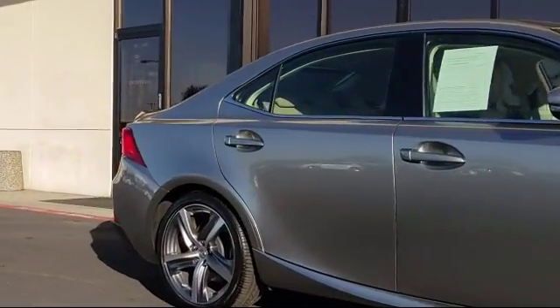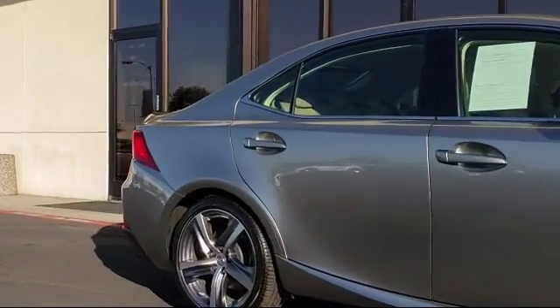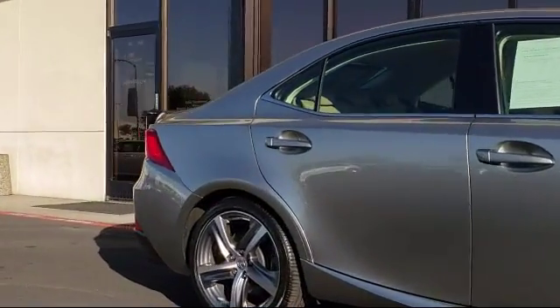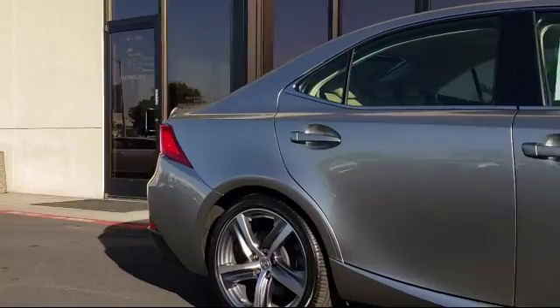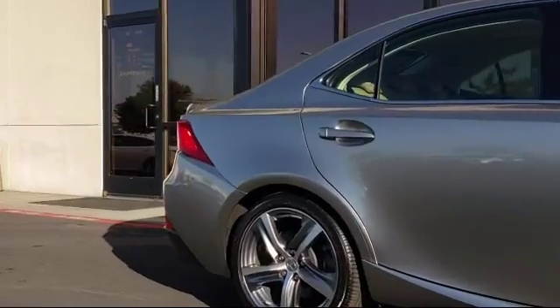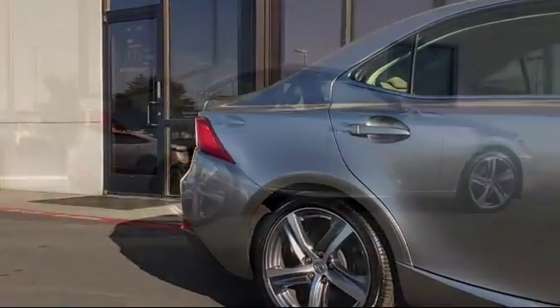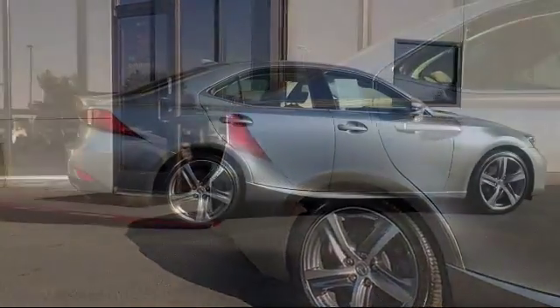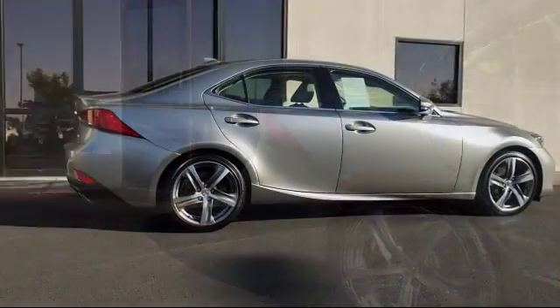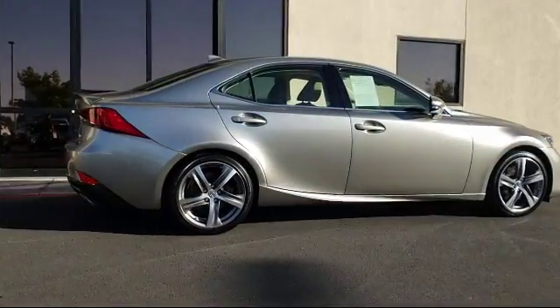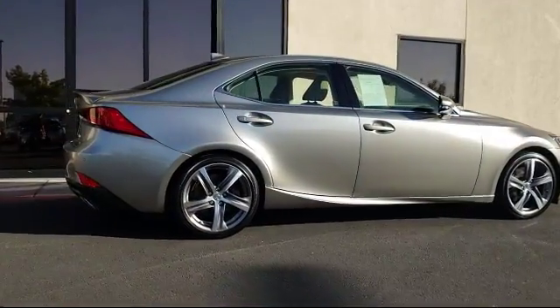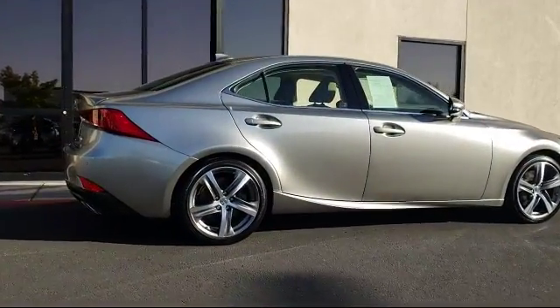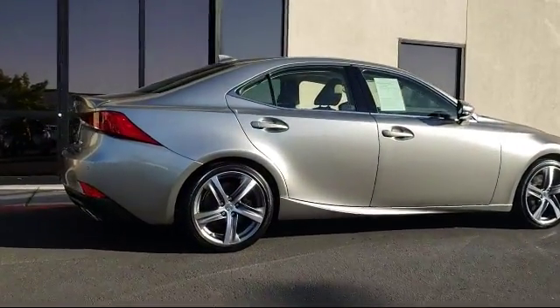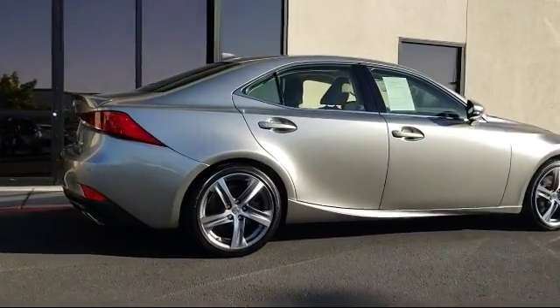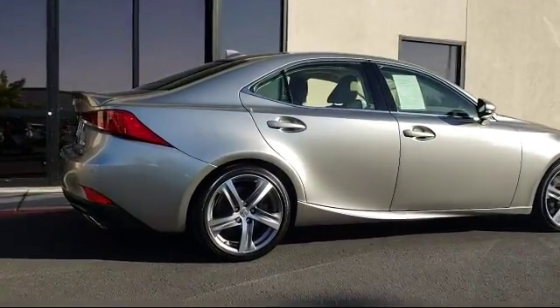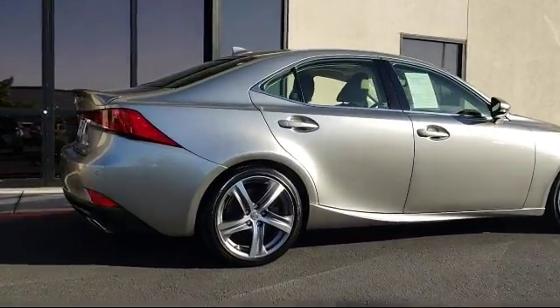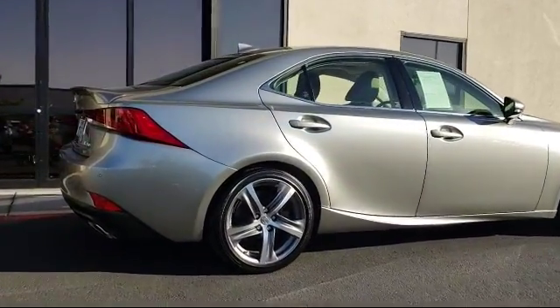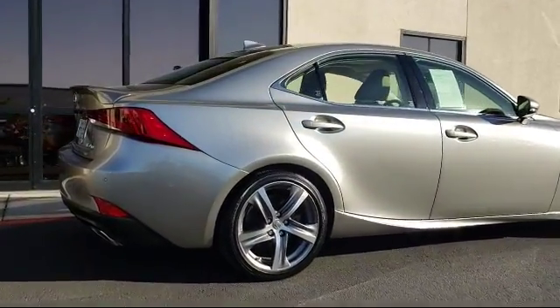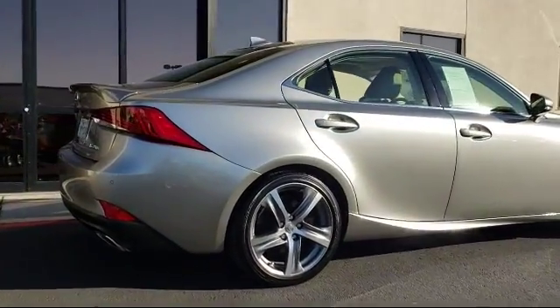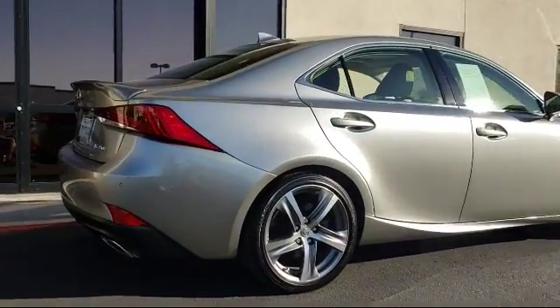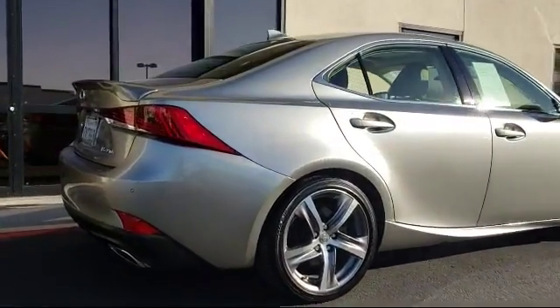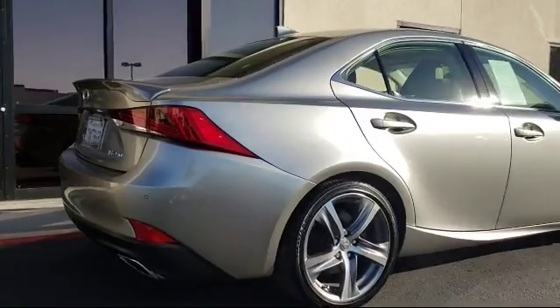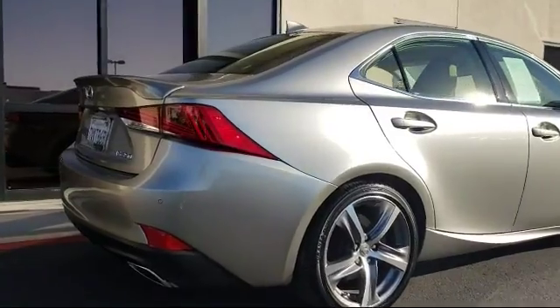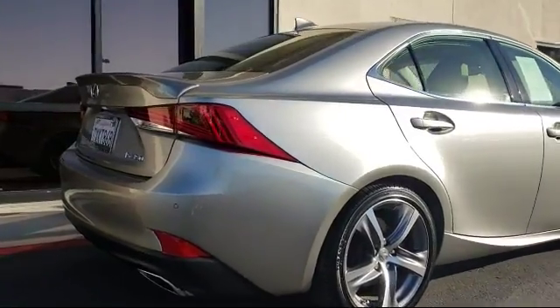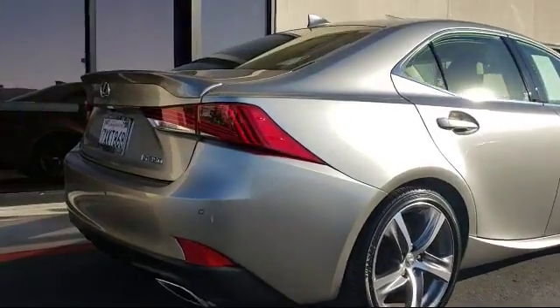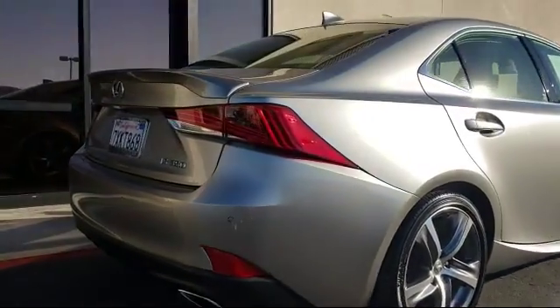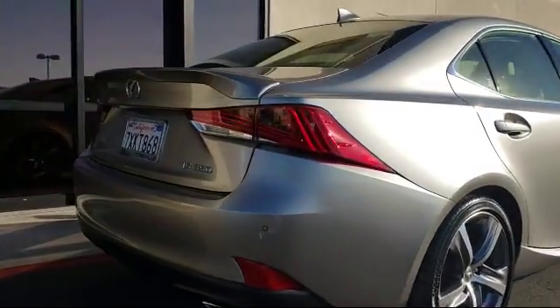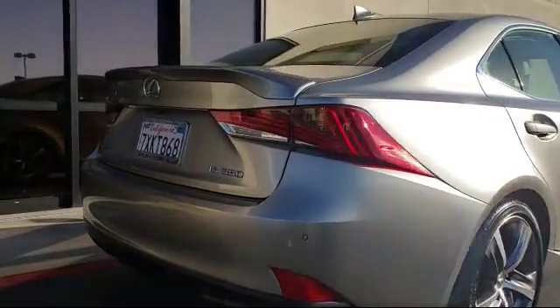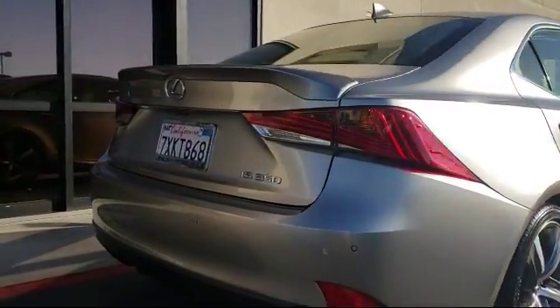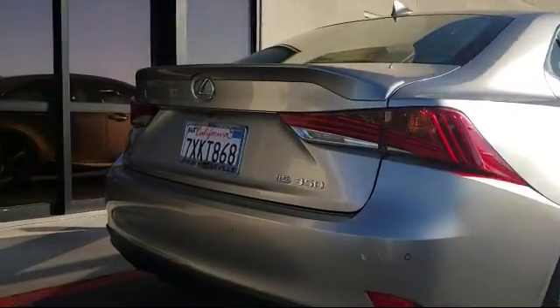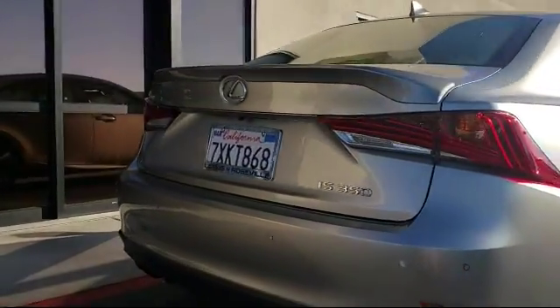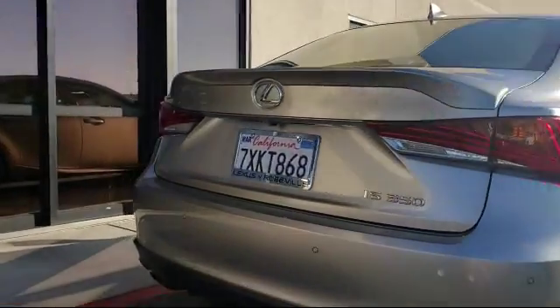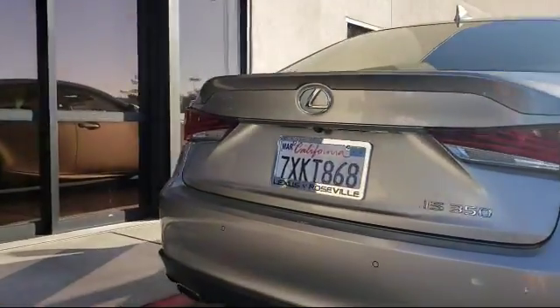Additional features include a wood interior trim package, air conditioning, traction control, CD player, and cruise control. The vehicle has less than fifteen thousand miles on the odometer.